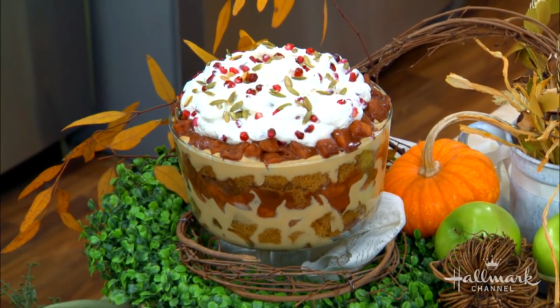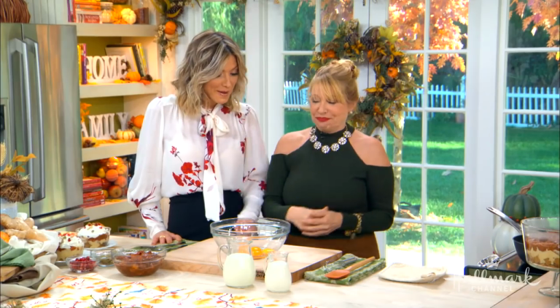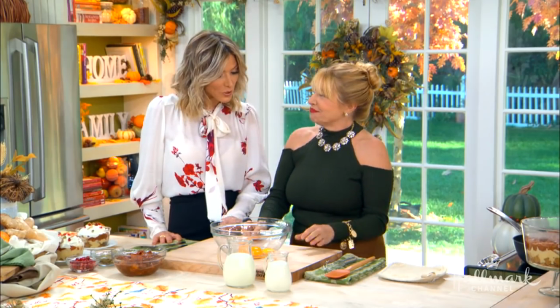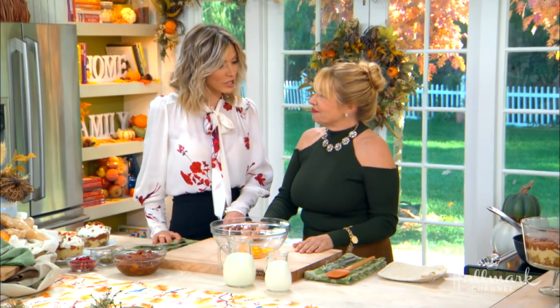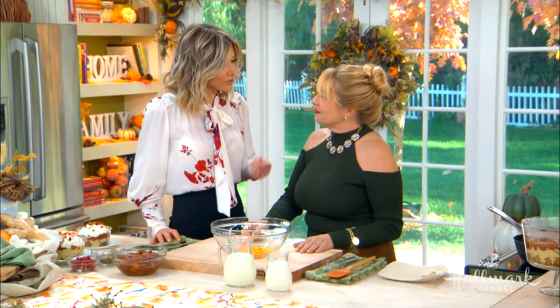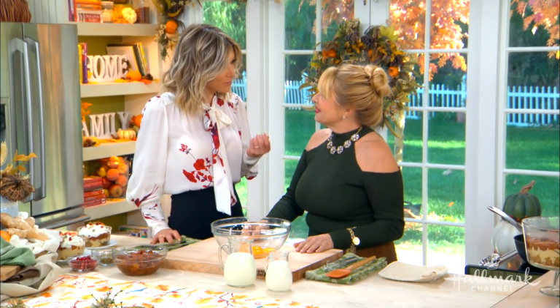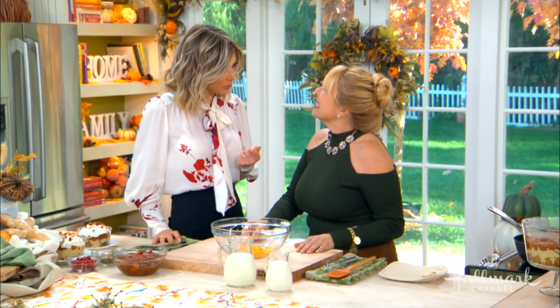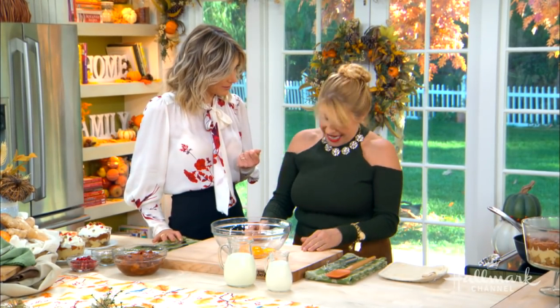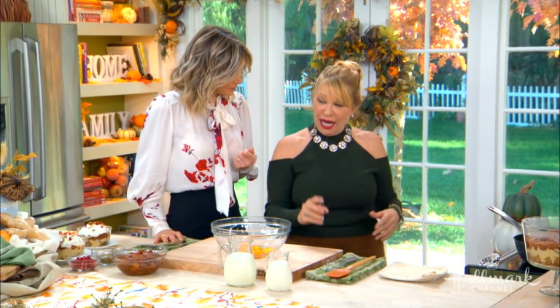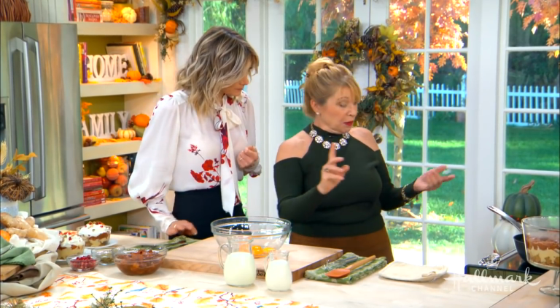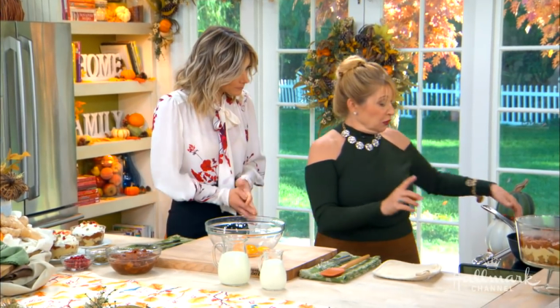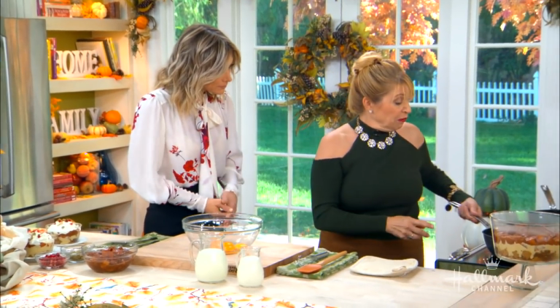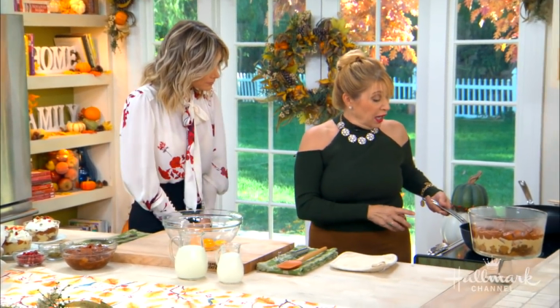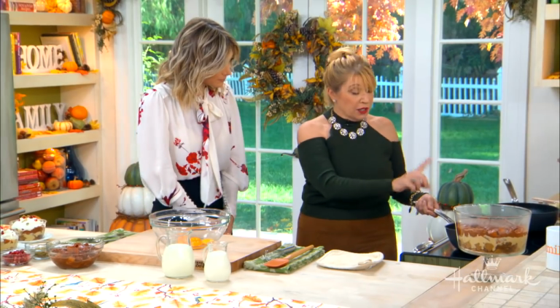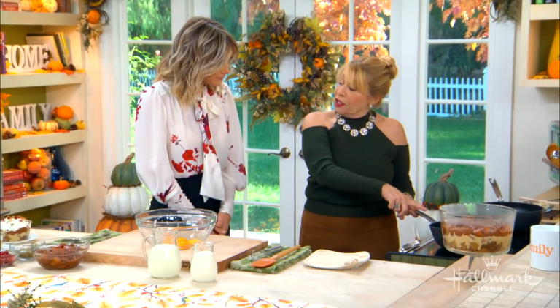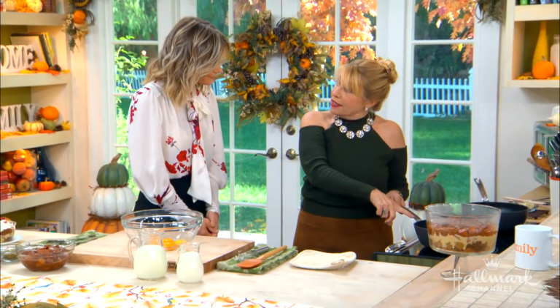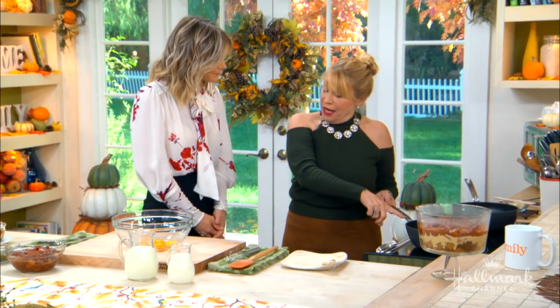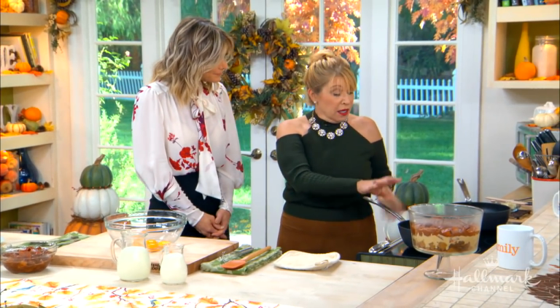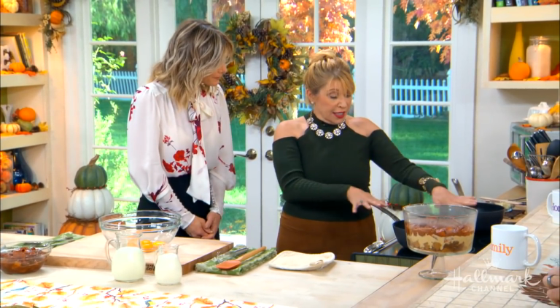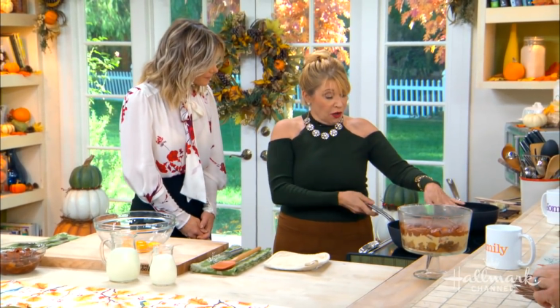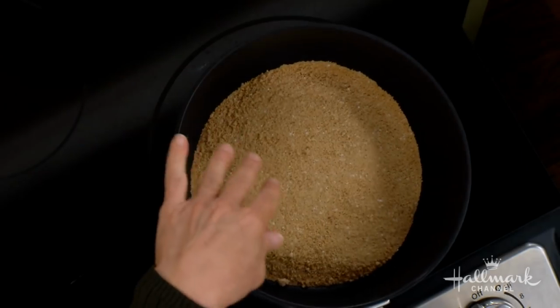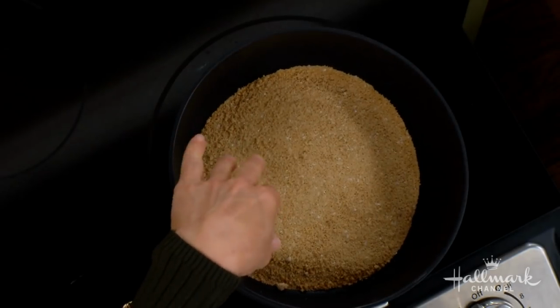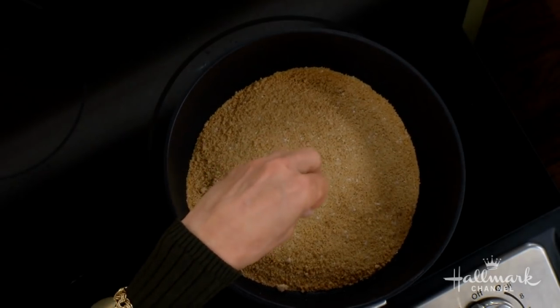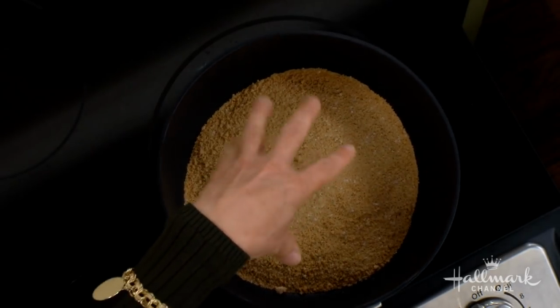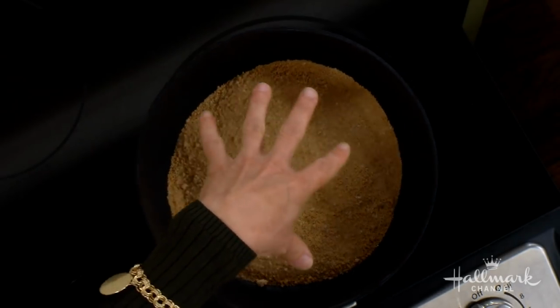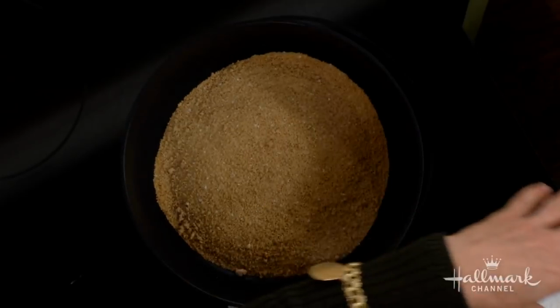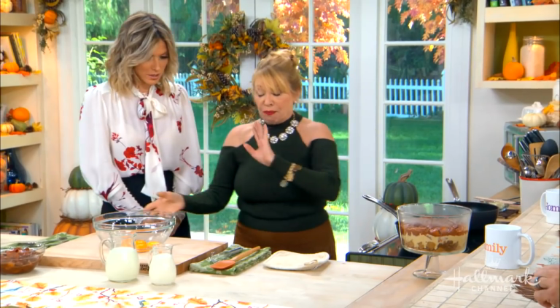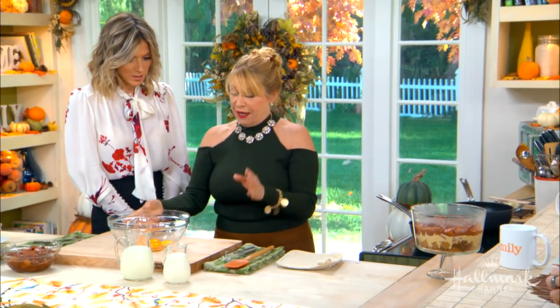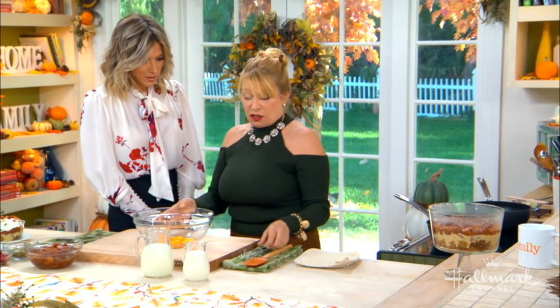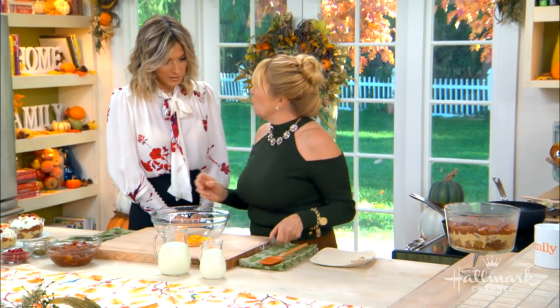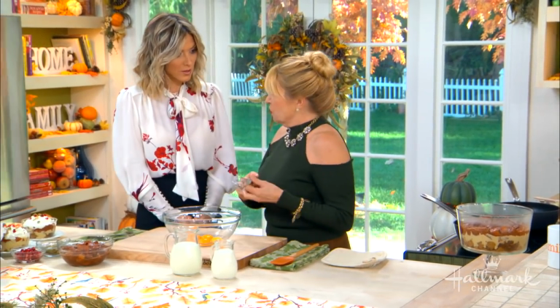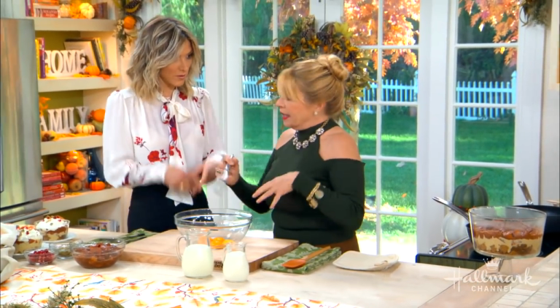It starts with your delicious butterscotch pudding. What we're gonna do is we've put the dry ingredients in a pan just to get us started: brown sugar, cornstarch, and salt. I'm a big fan of salt with sweet things.